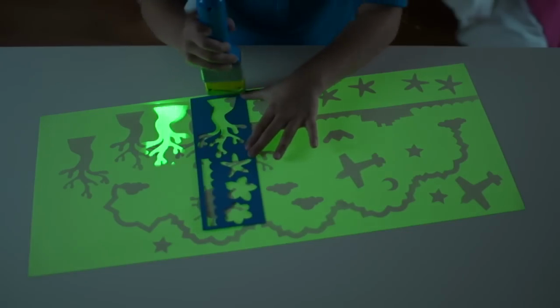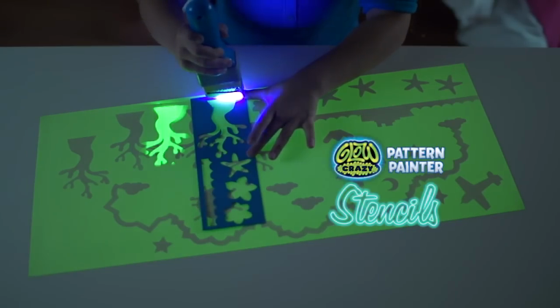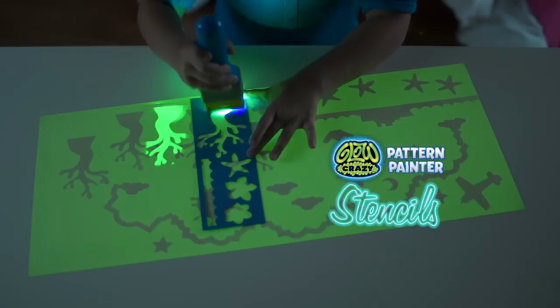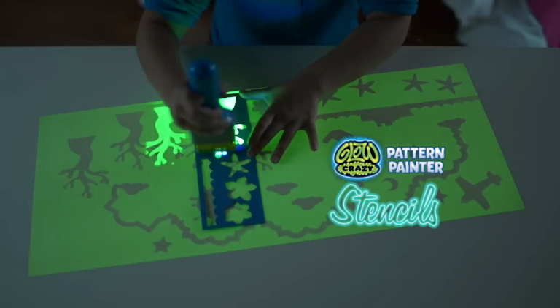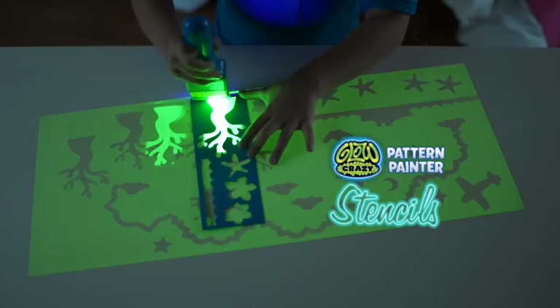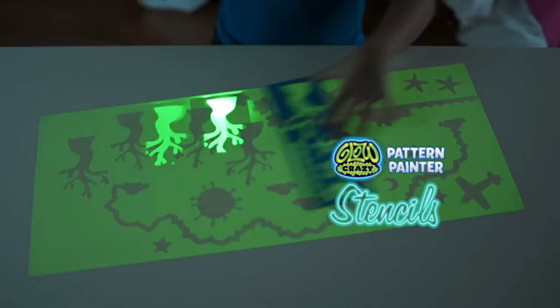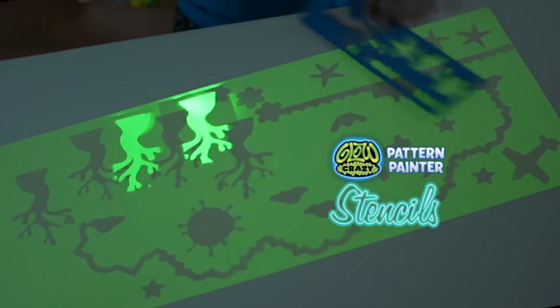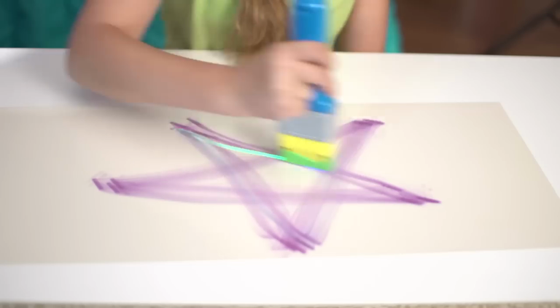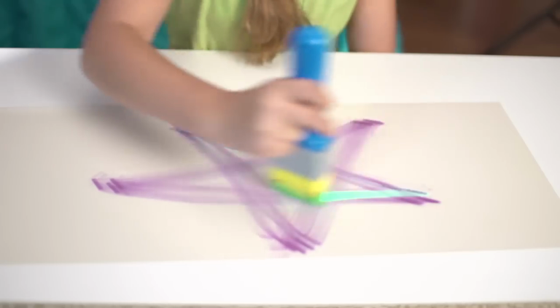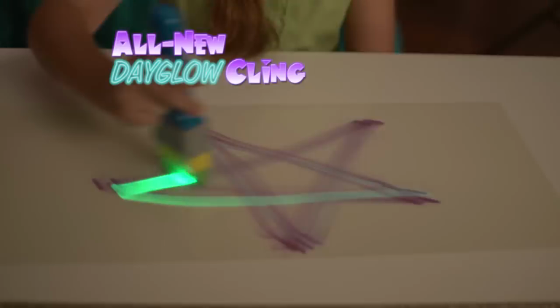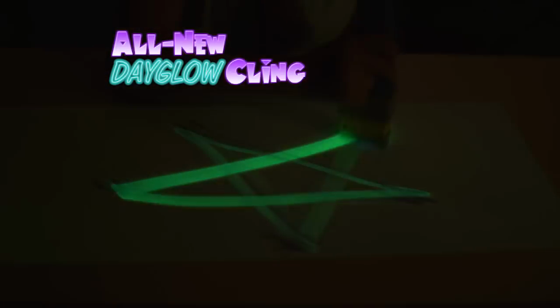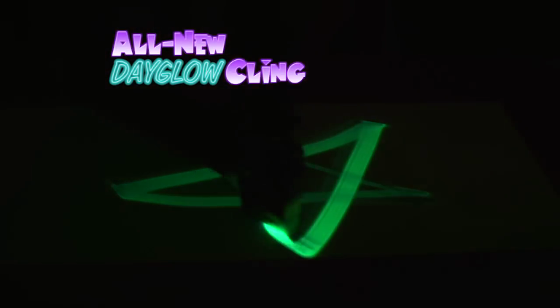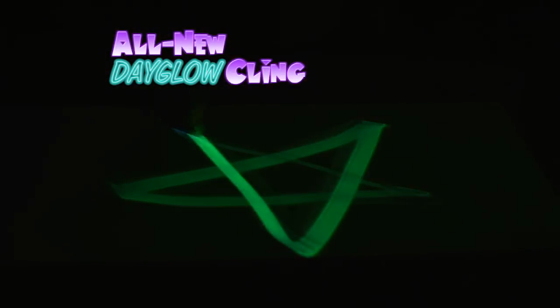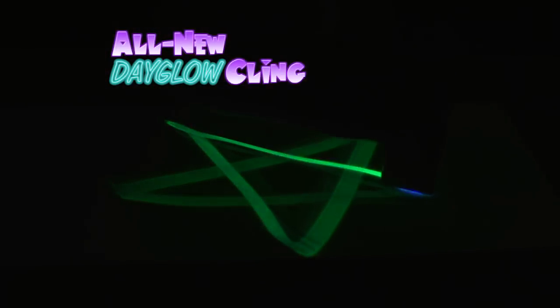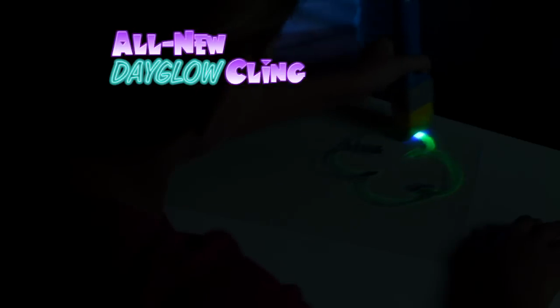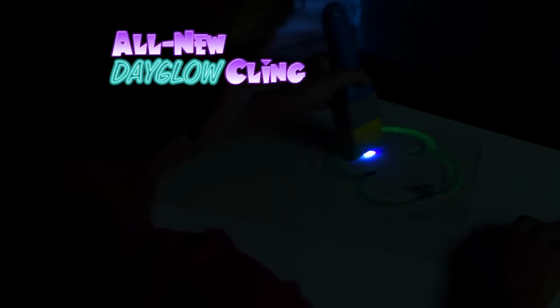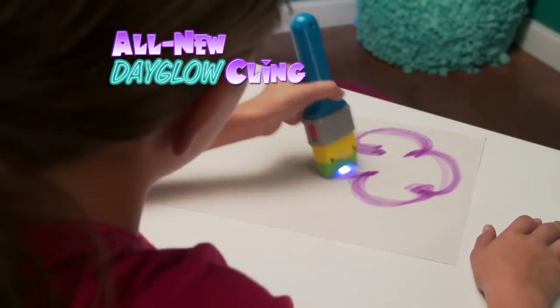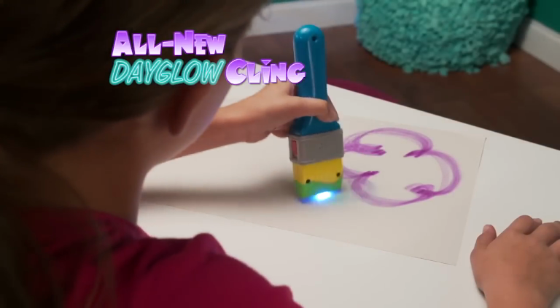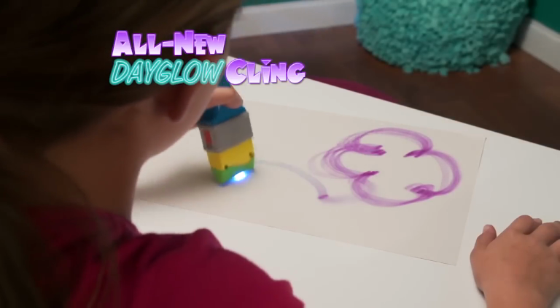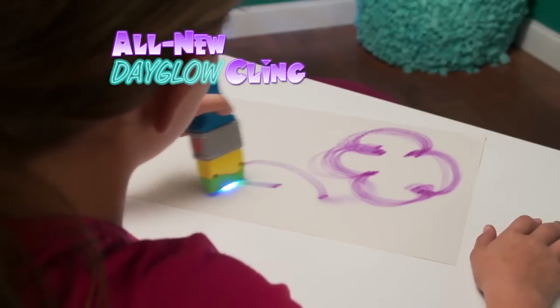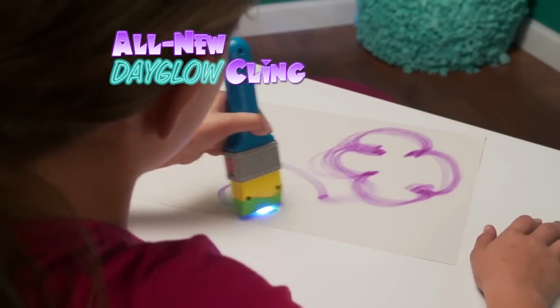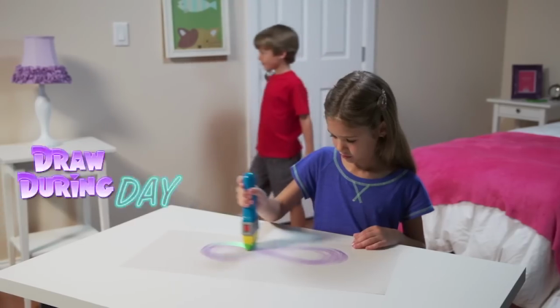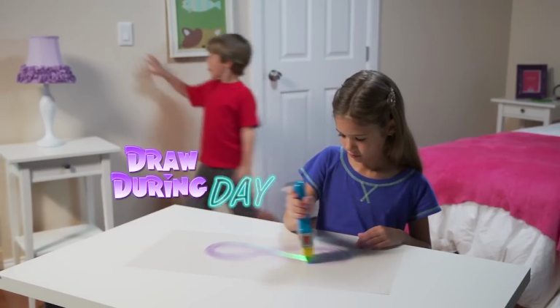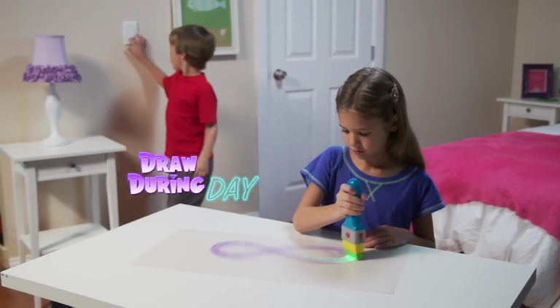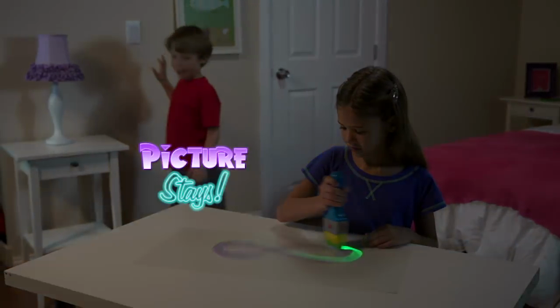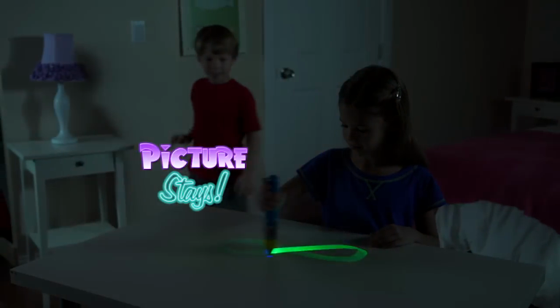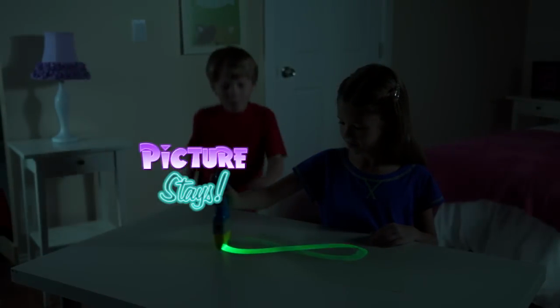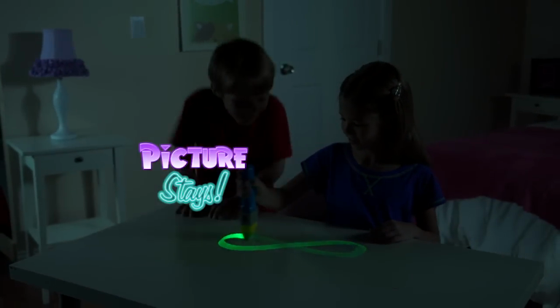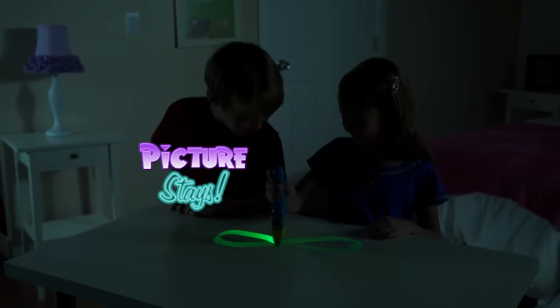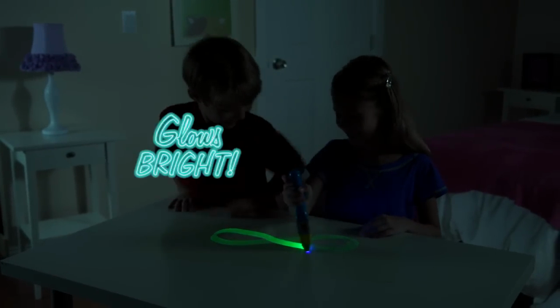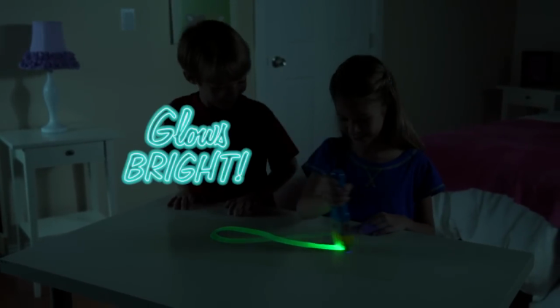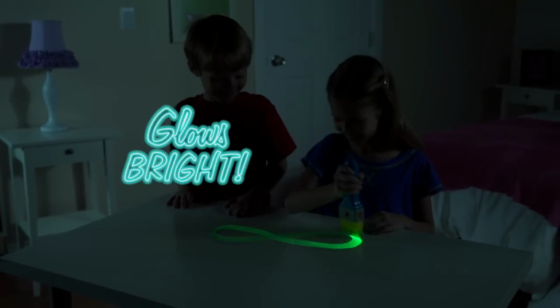Add the Glow Crazy stencils for even more cool designs. And with the all new Day Glow Crazy Cling, even with the lights on you can make Glow Crazy art. Draw during the day and your picture stays, but turn out the light and it glows bright.